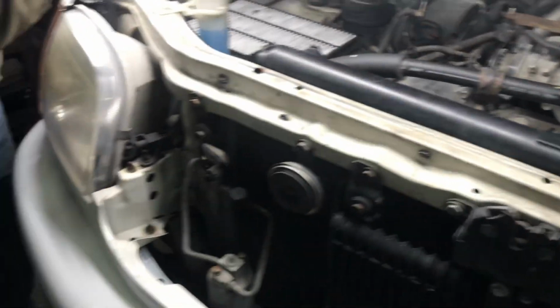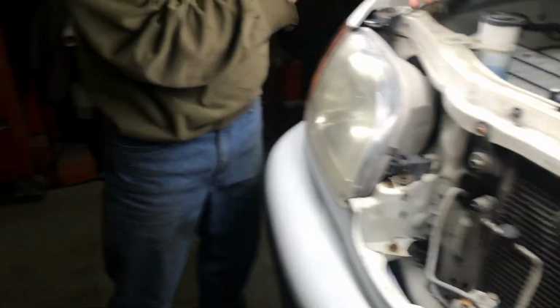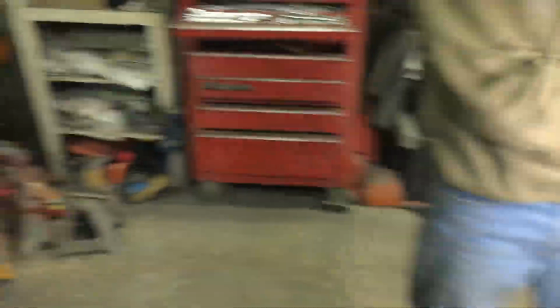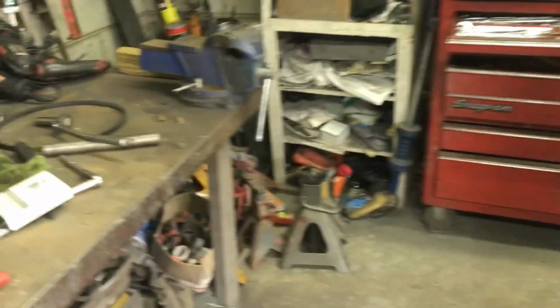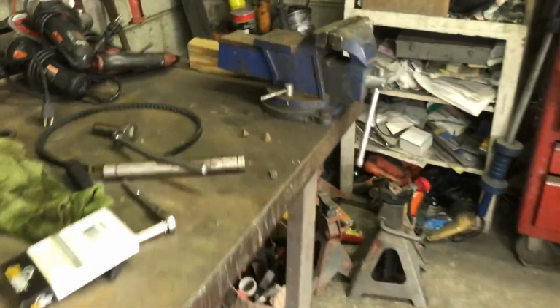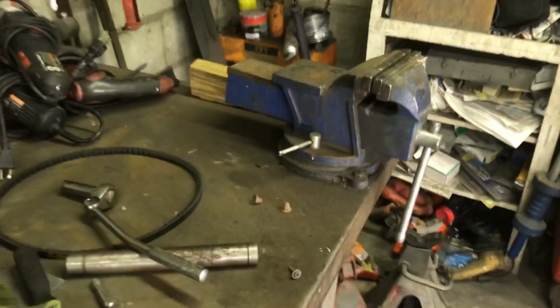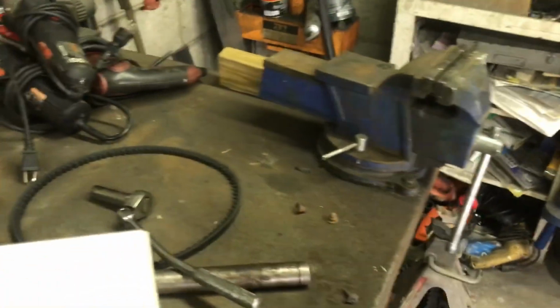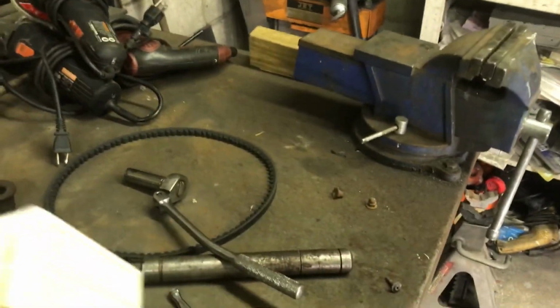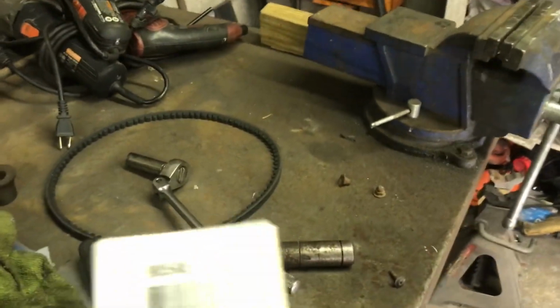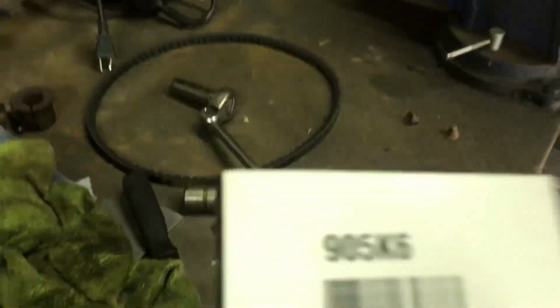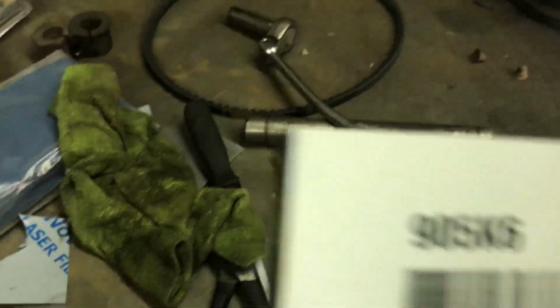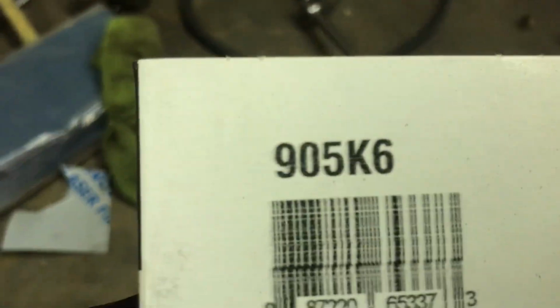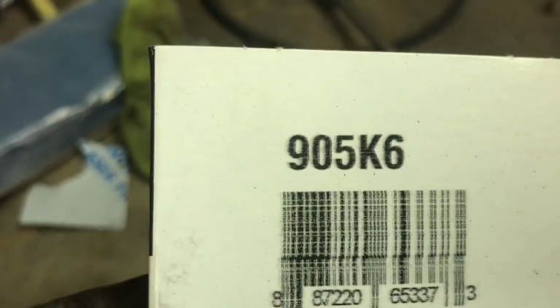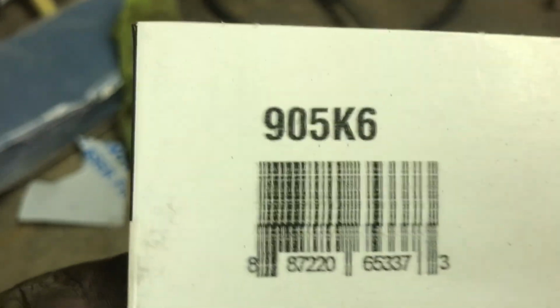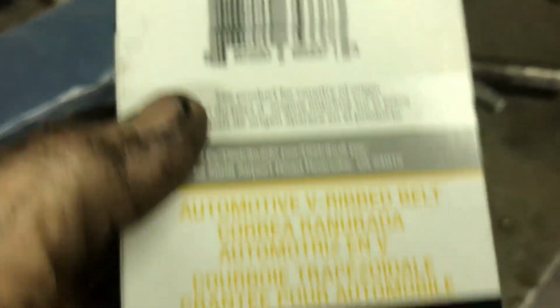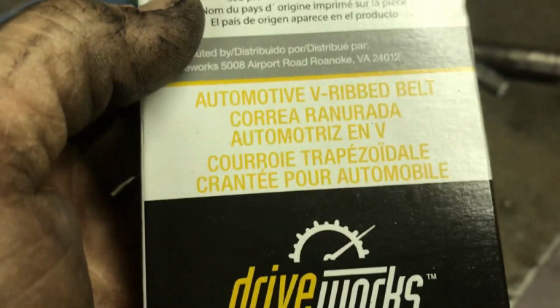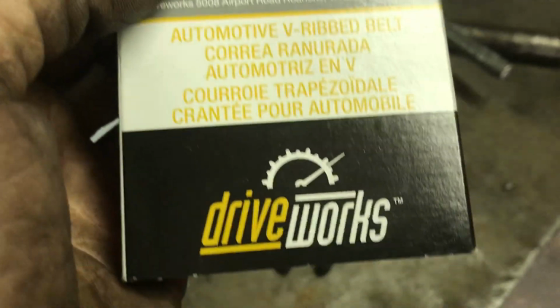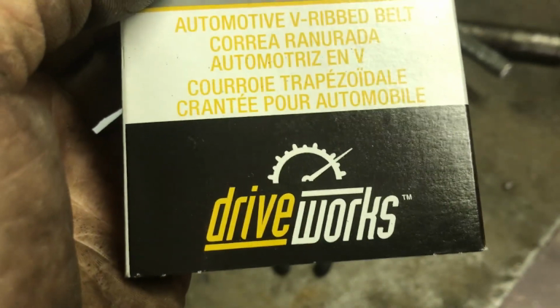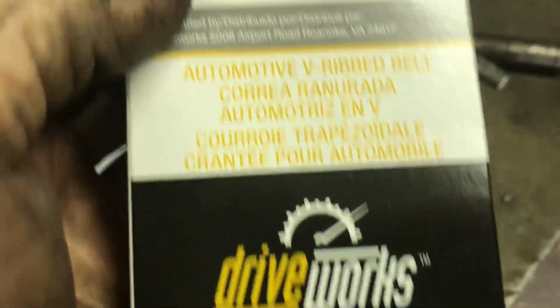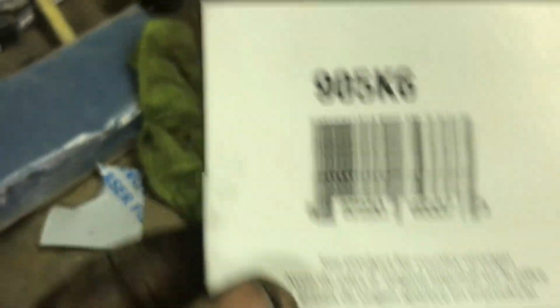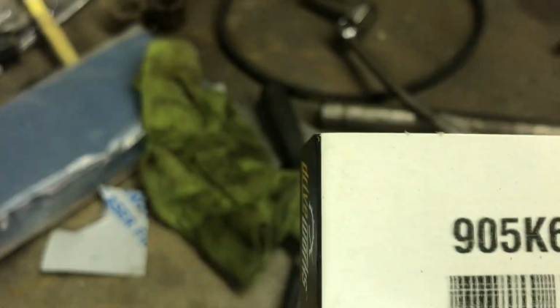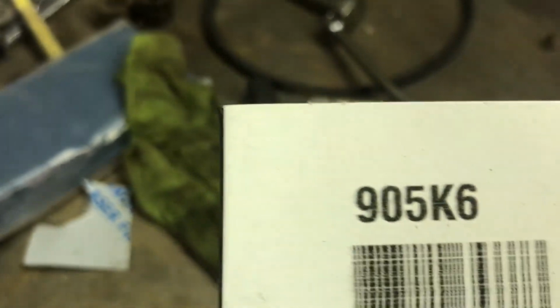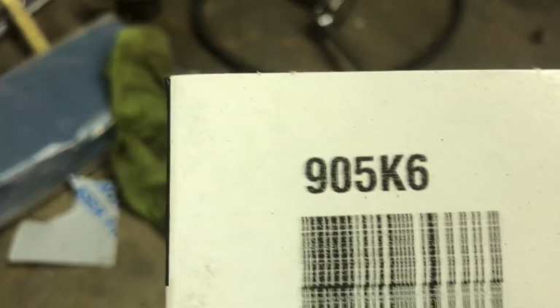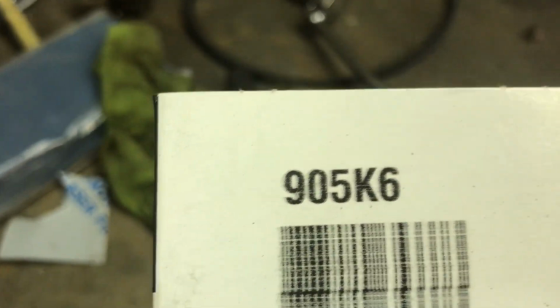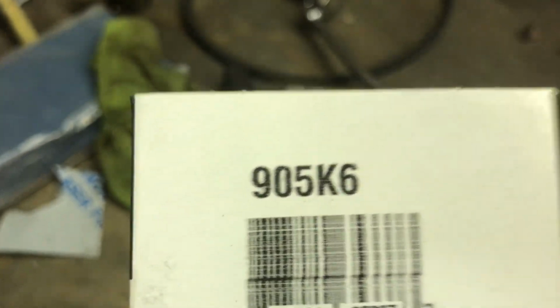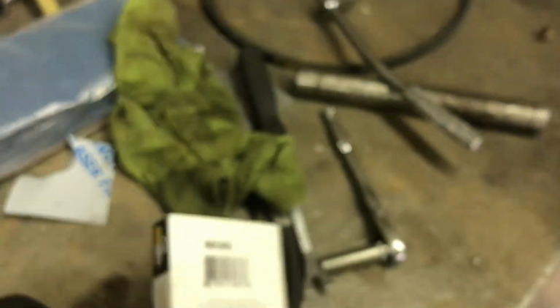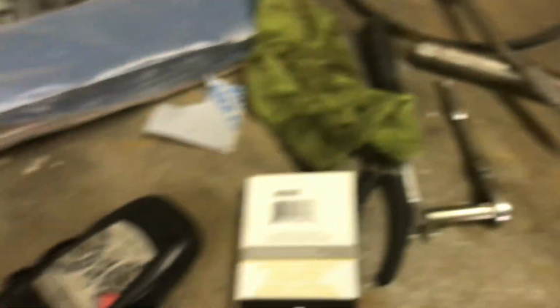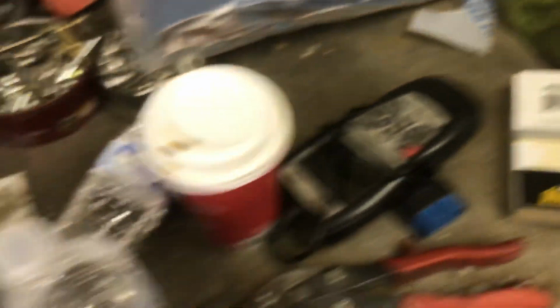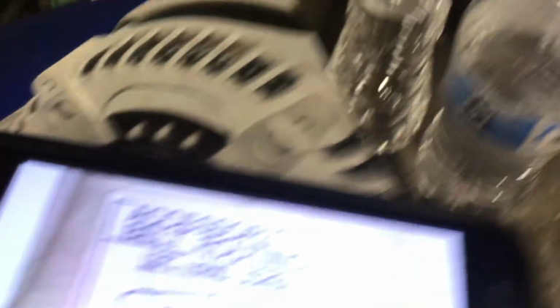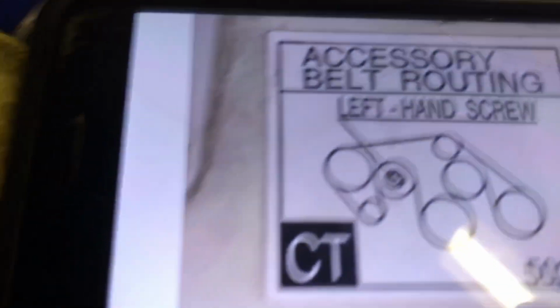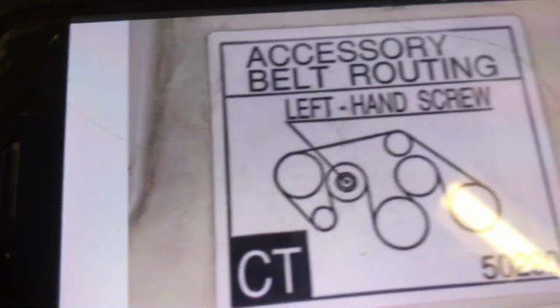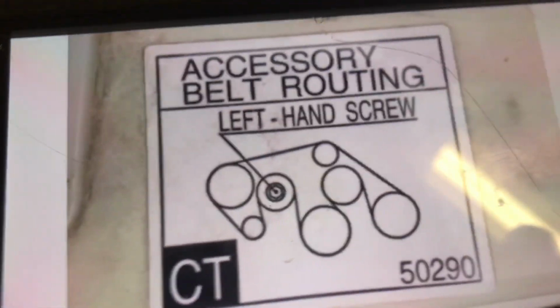Here's the belt number — Advanced Auto Parts — and there's the schematic for the belt routing.